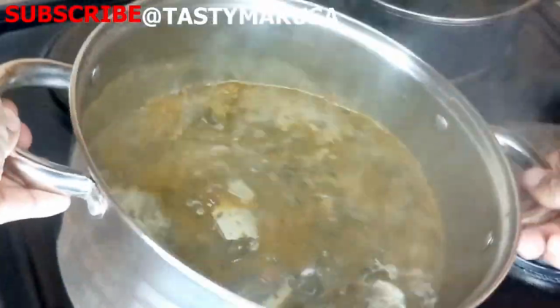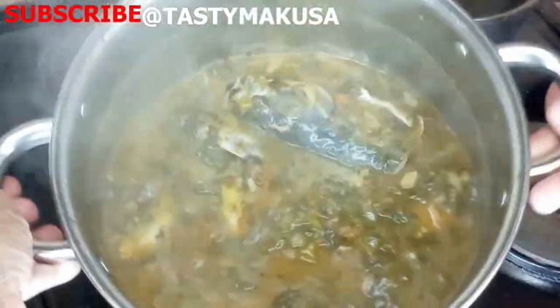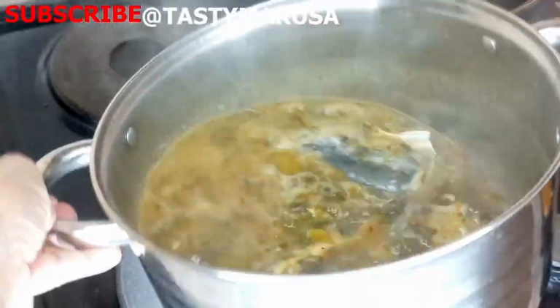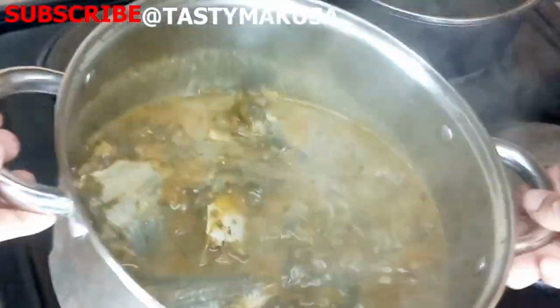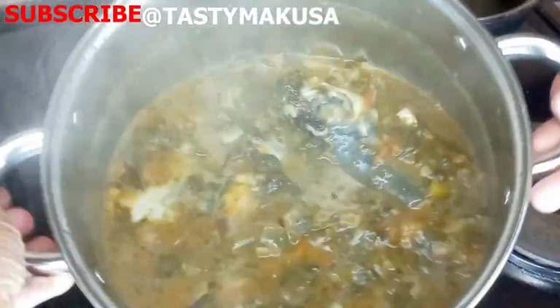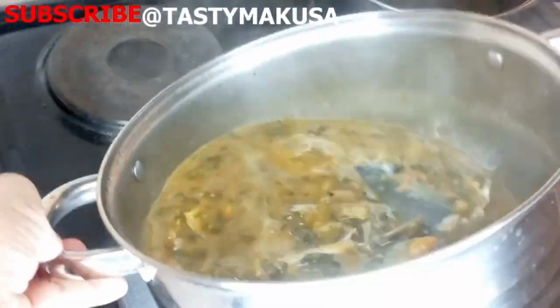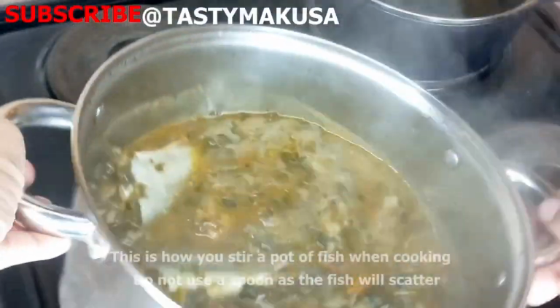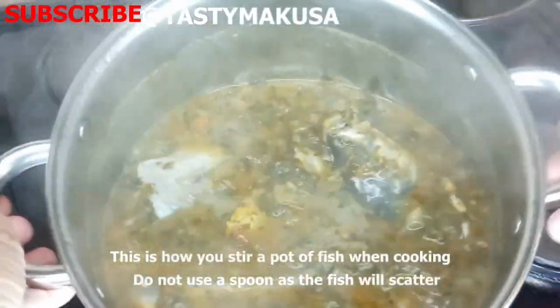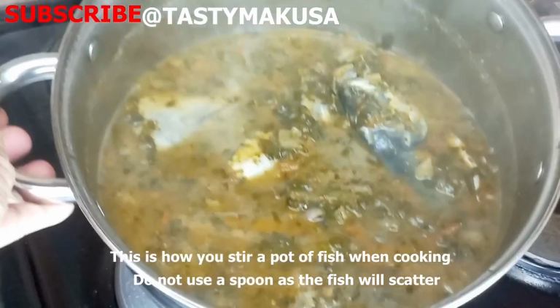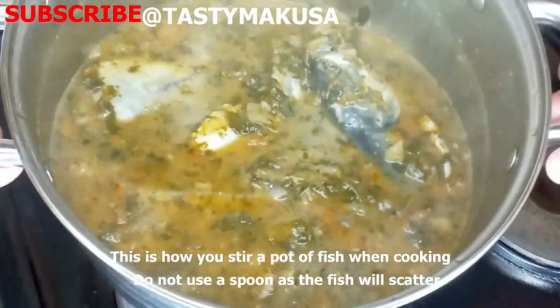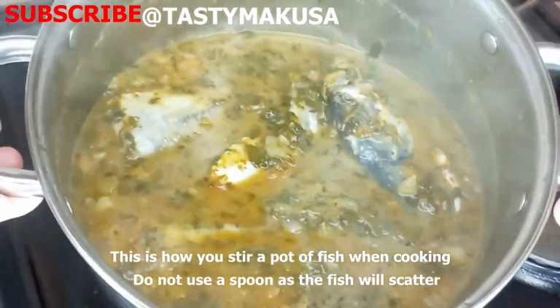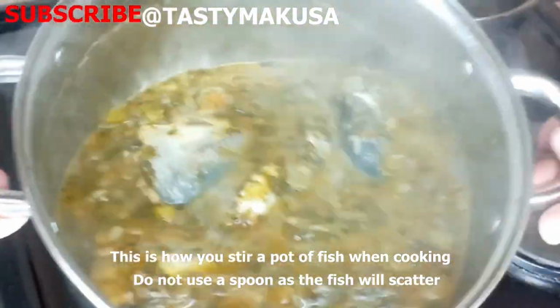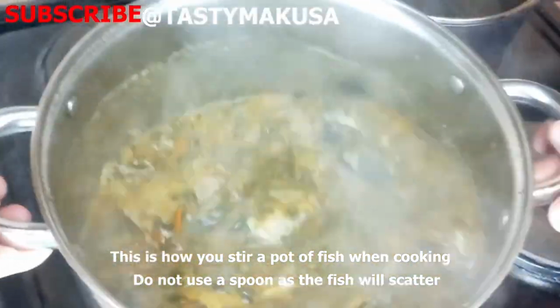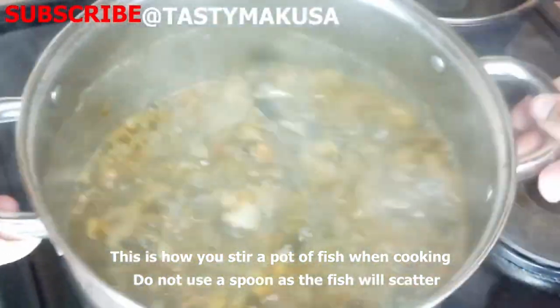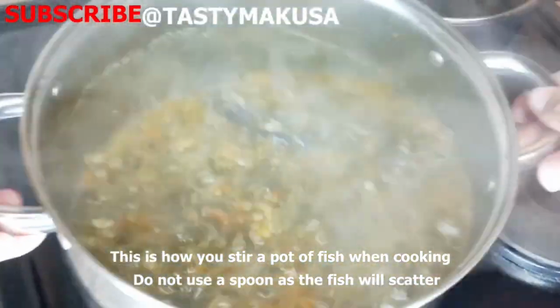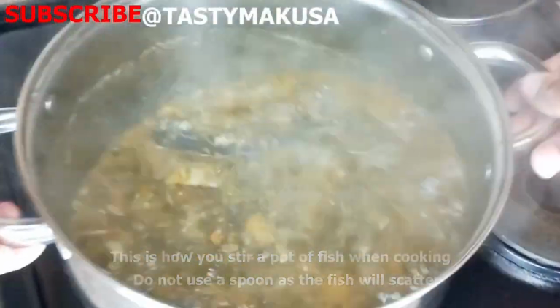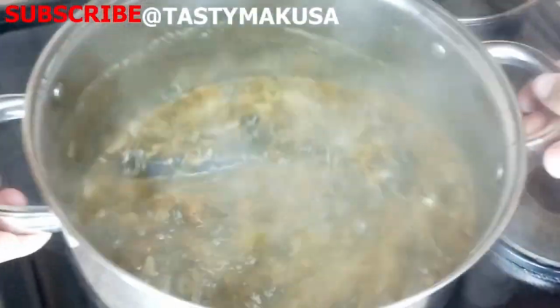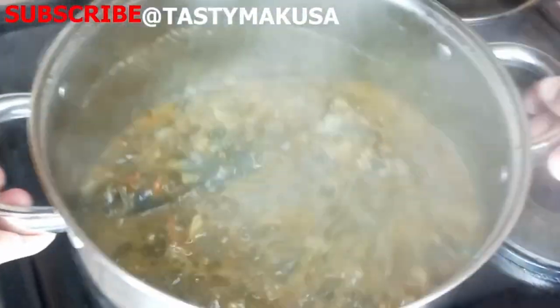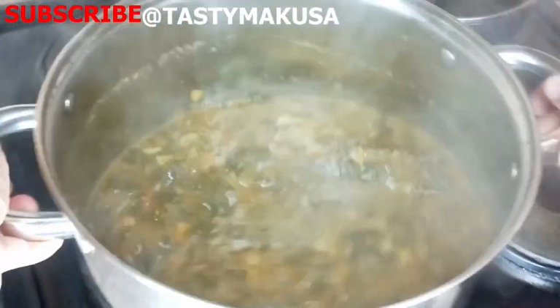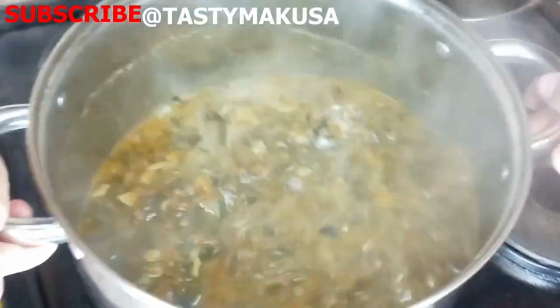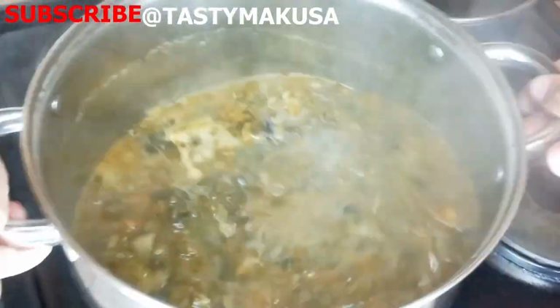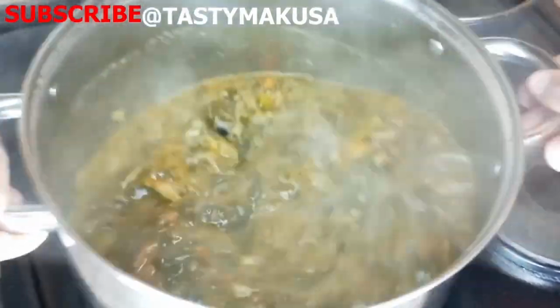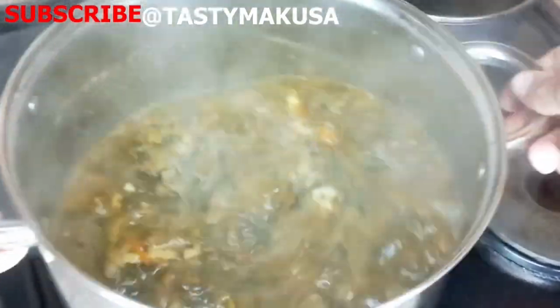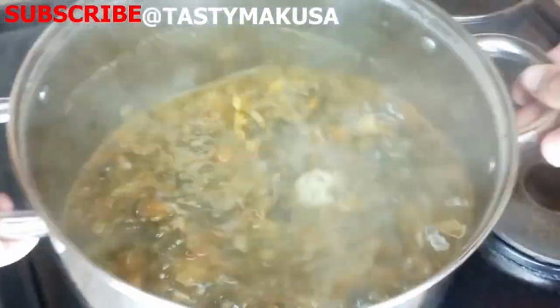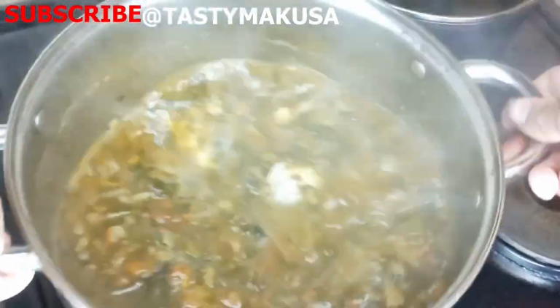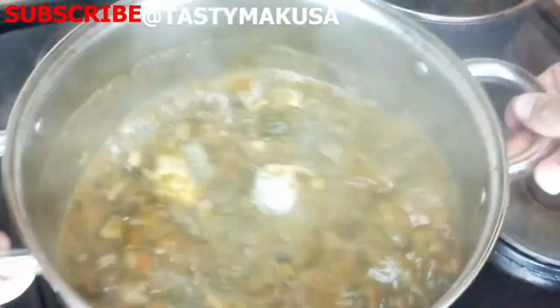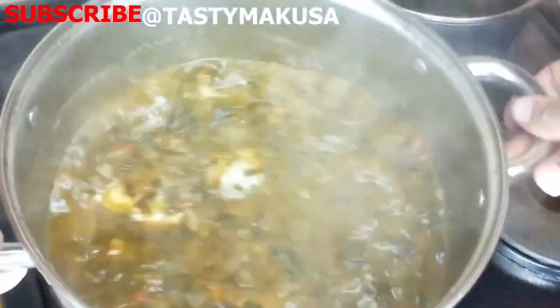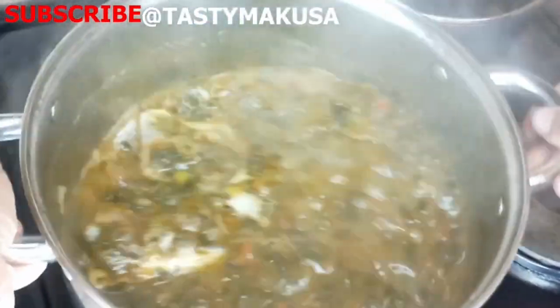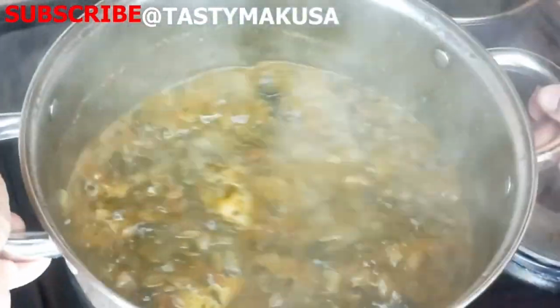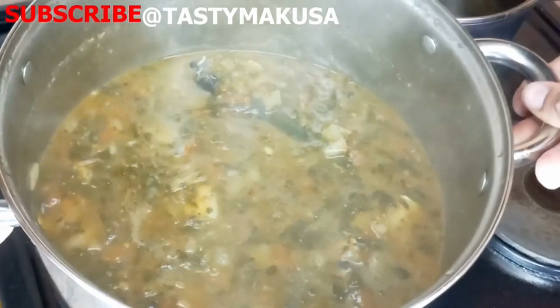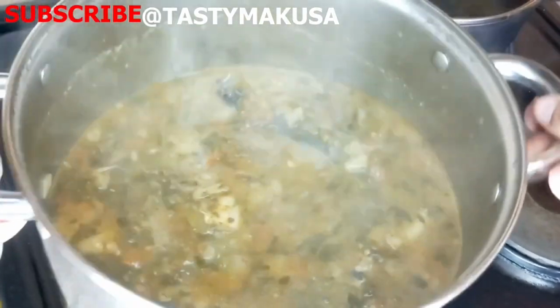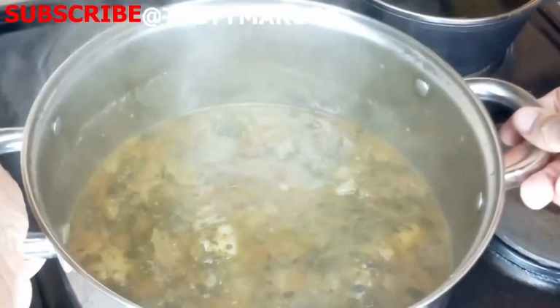This is how I stir my pot when I'm cooking any fish. Please make sure that you do not put a spoon in when cooking a pot of fish — do not do that. Otherwise the fish is going to scatter in the pot.